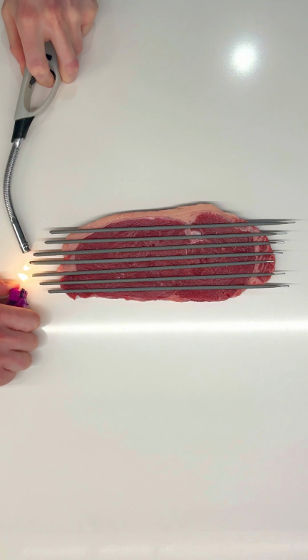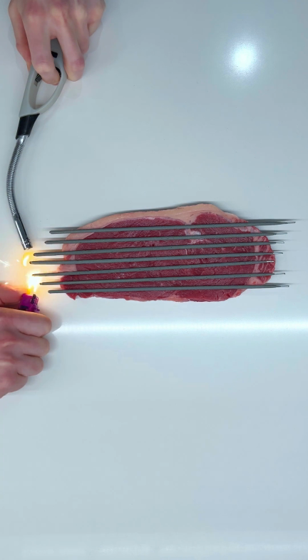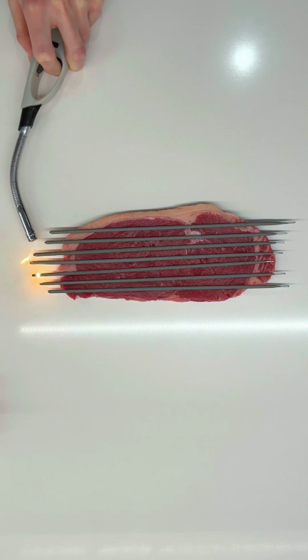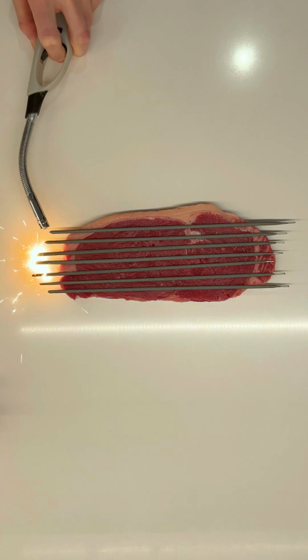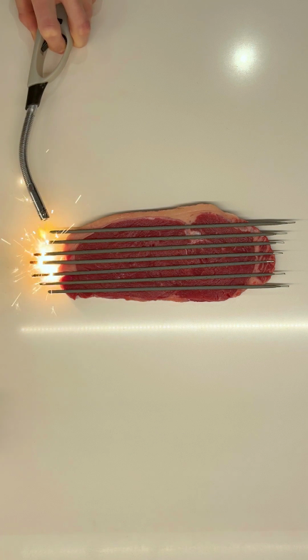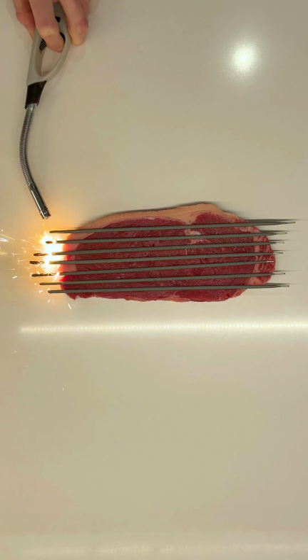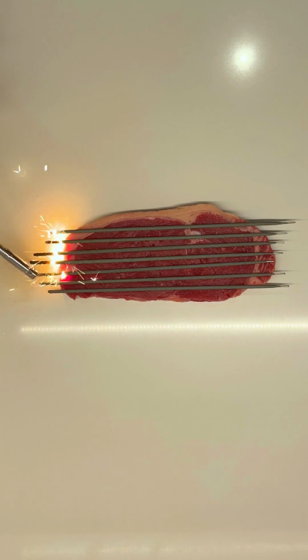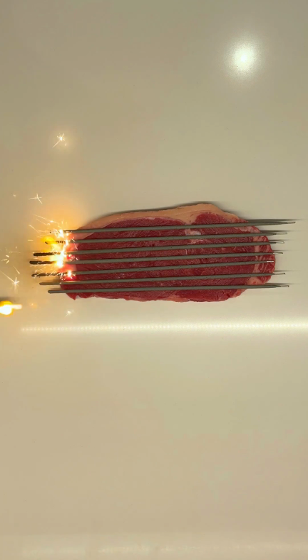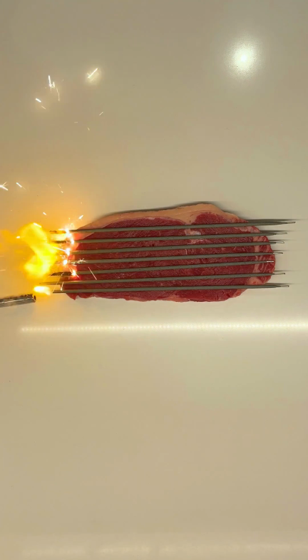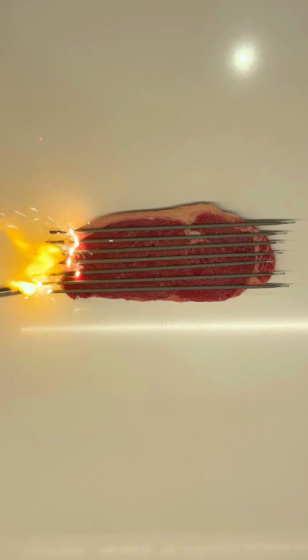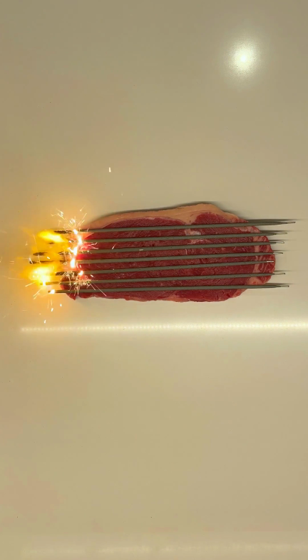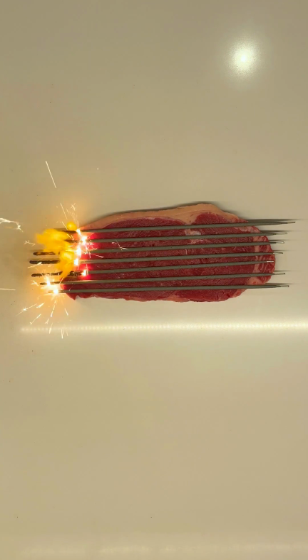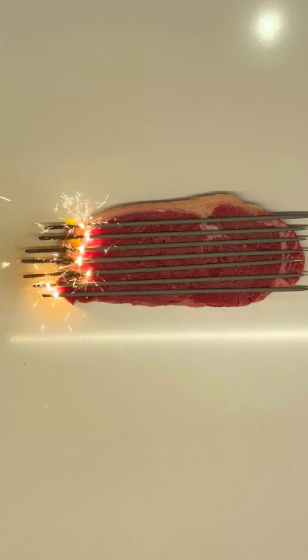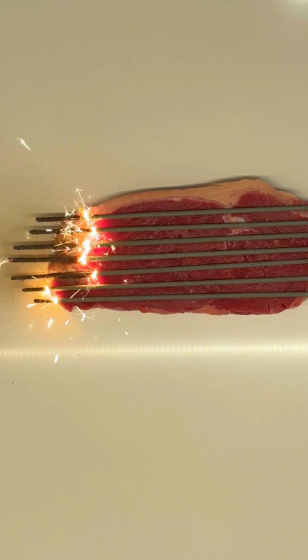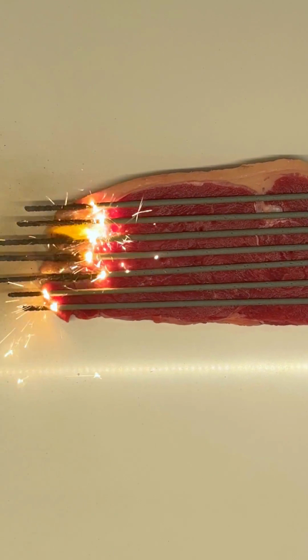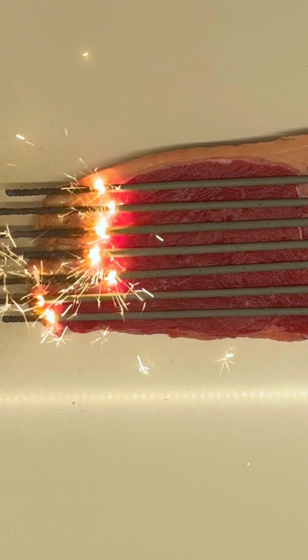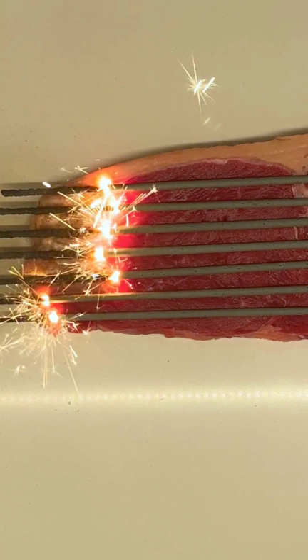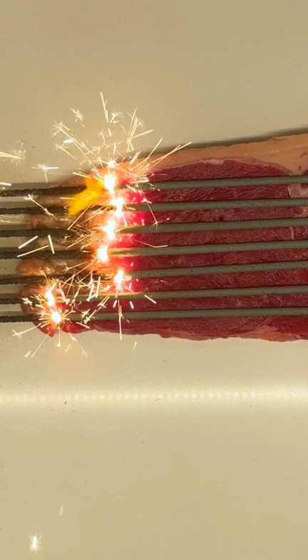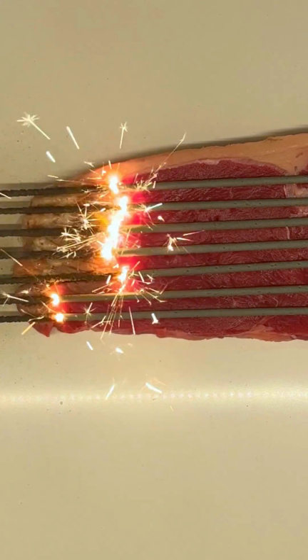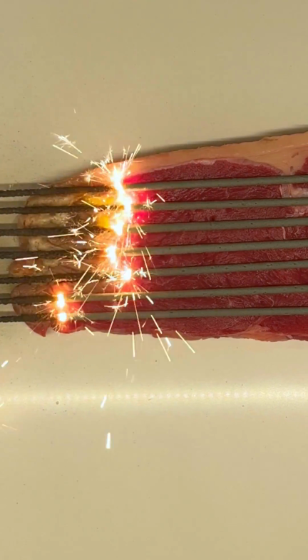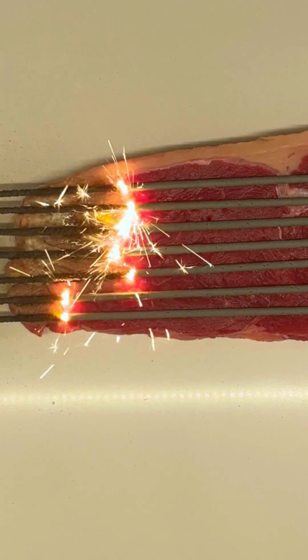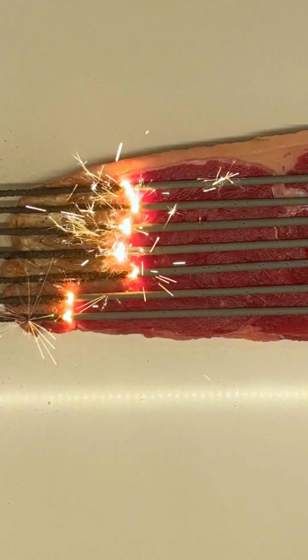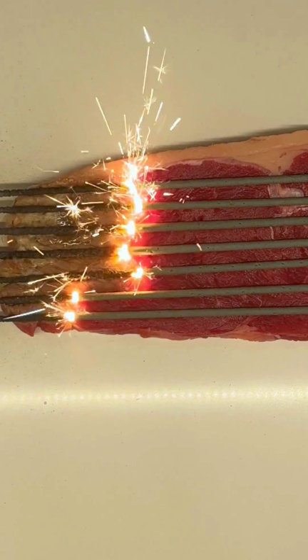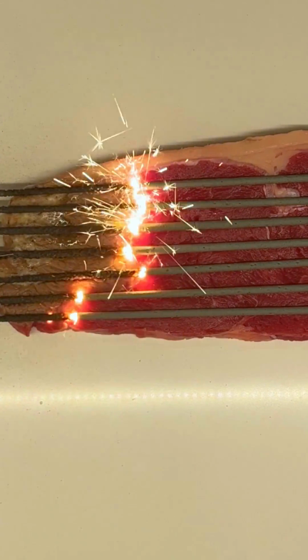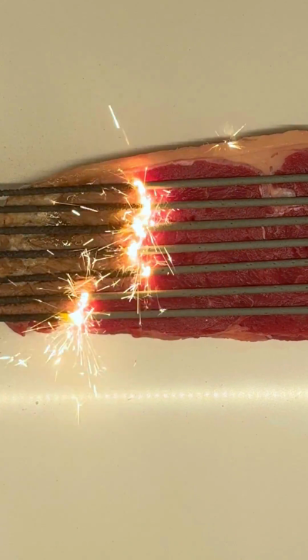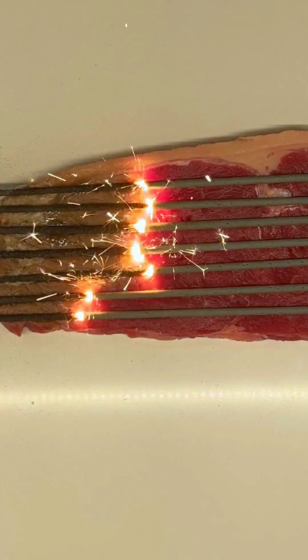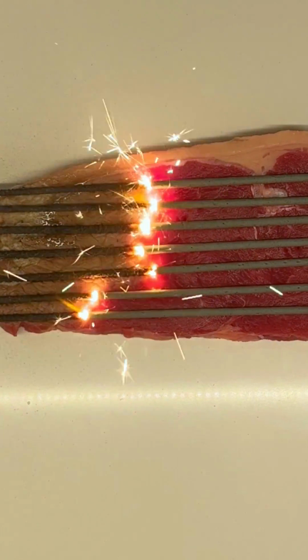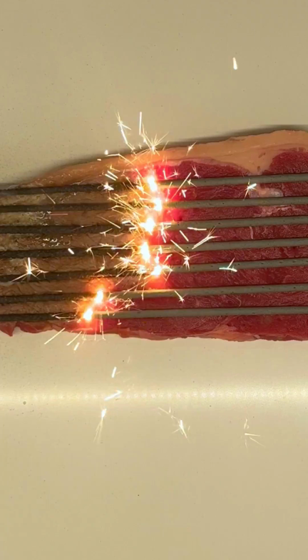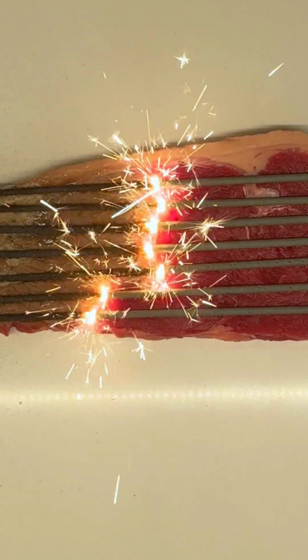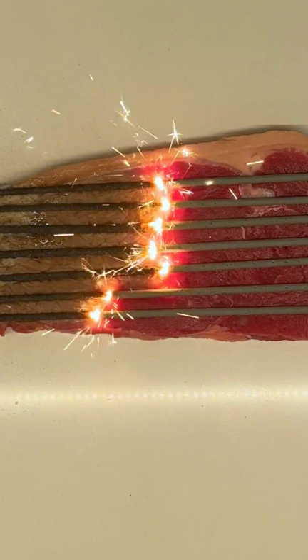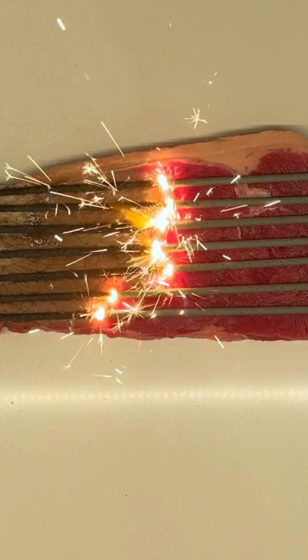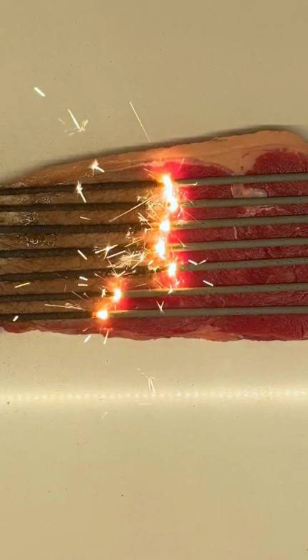We're going to cook this steak on both sides with the sparklers, then we'll cut it open after to see how it's turned out inside. Immediately, I'm amazed. As the sparklers burn over the meat, the color is clearly changing from red to brown. And if you listen closely, we can hear the sizzling of cooking beef.